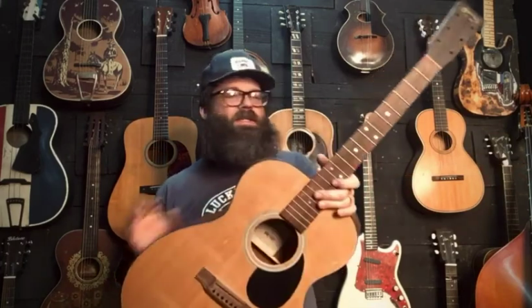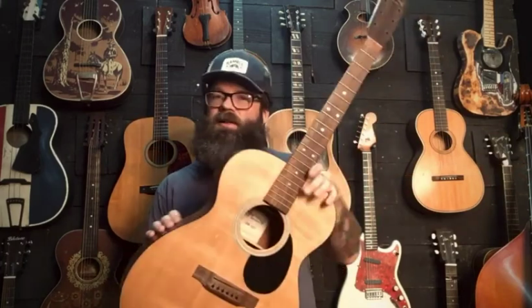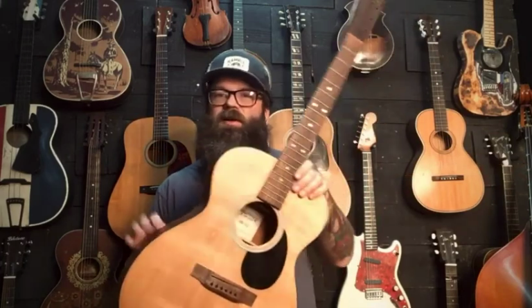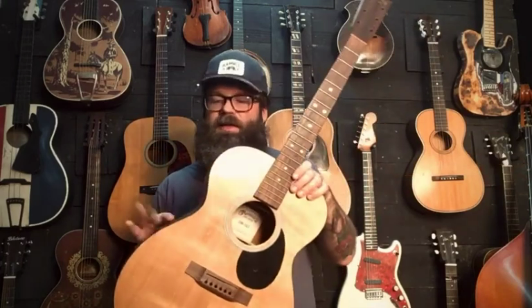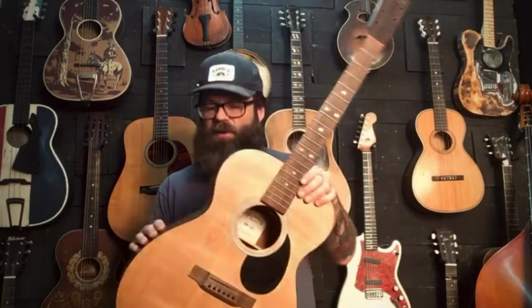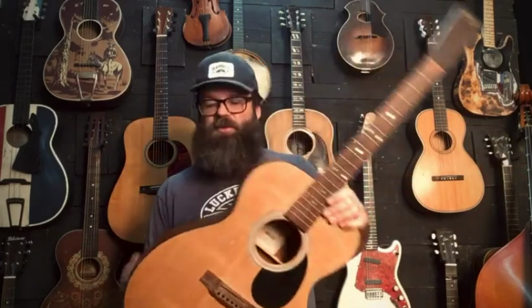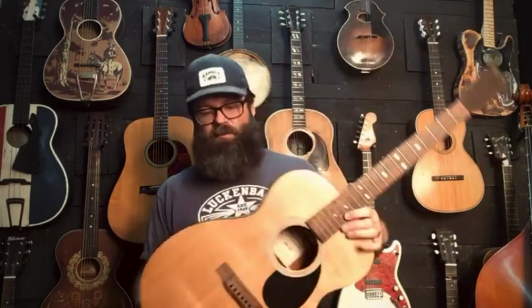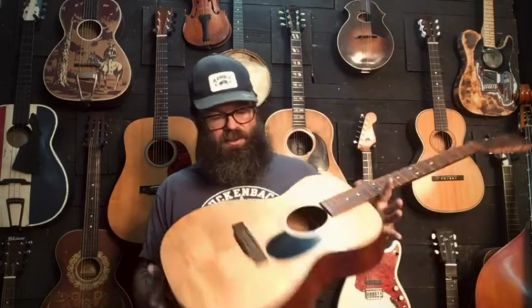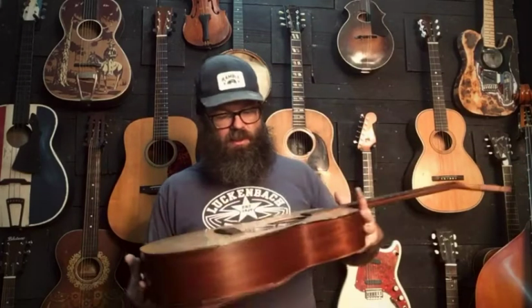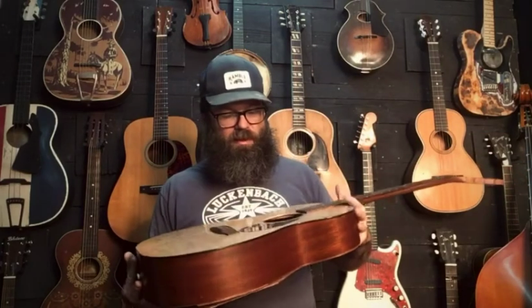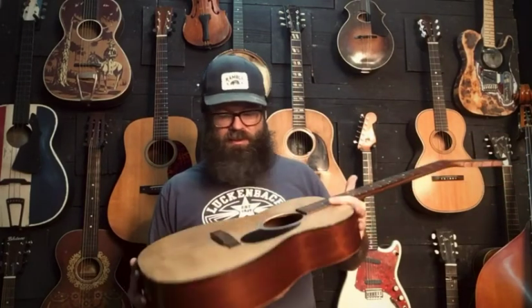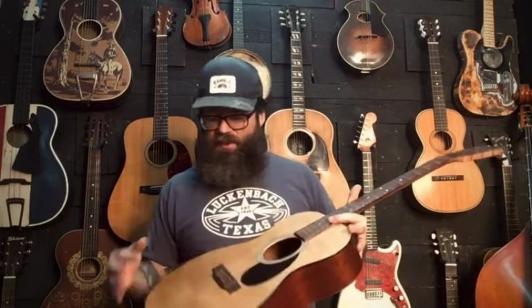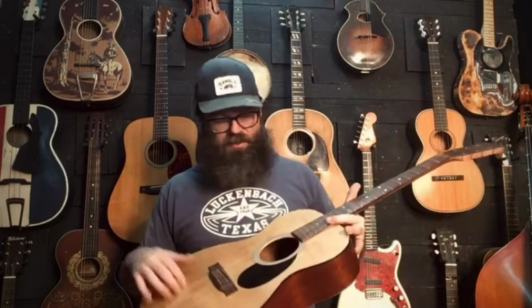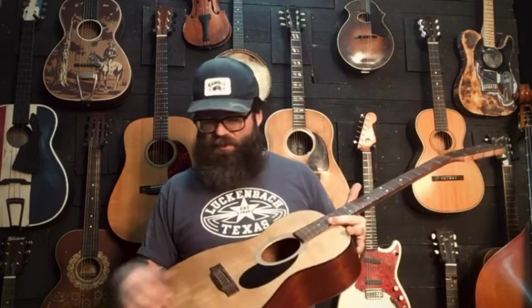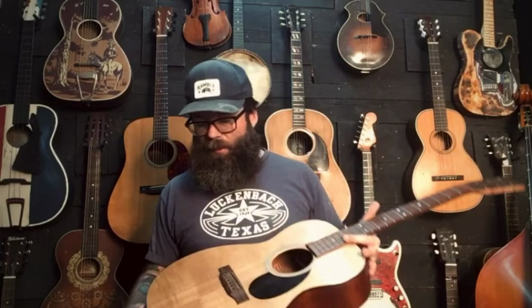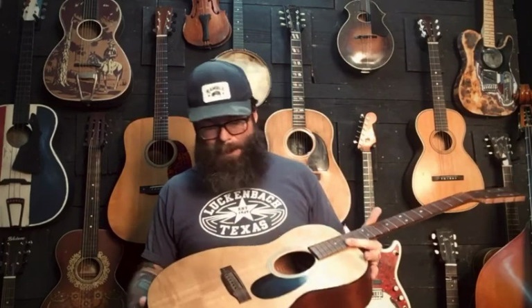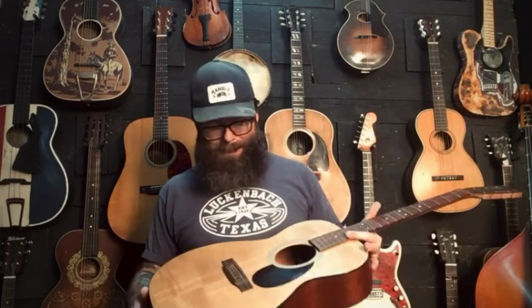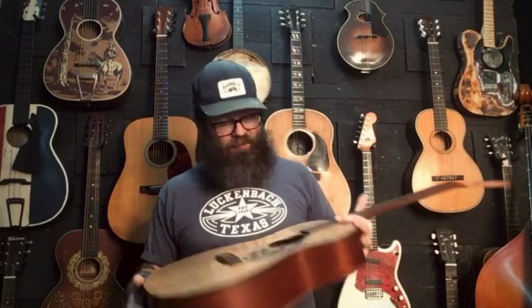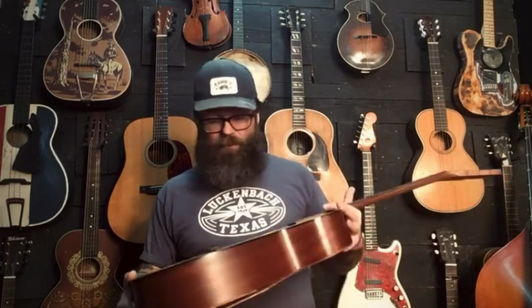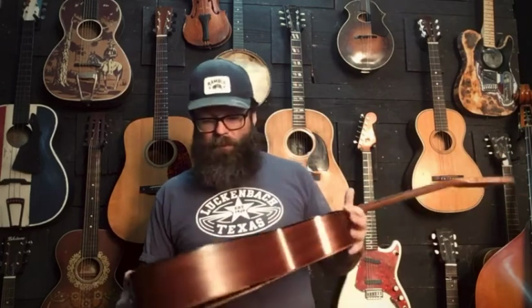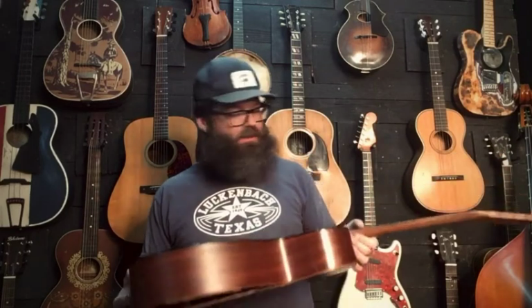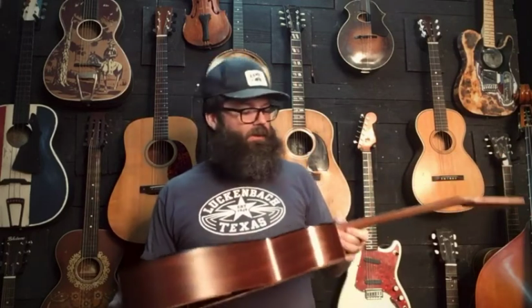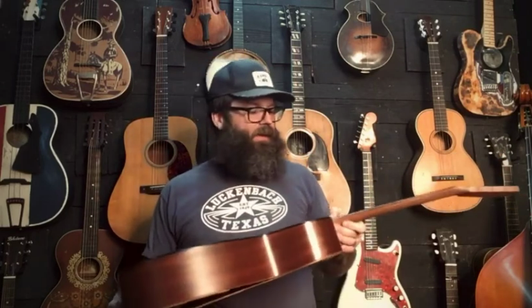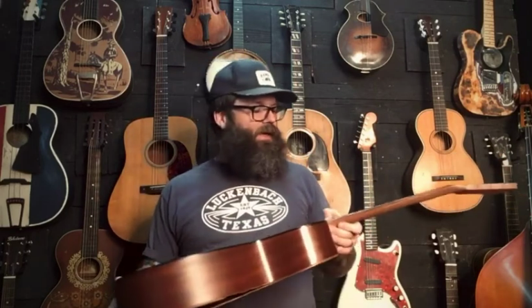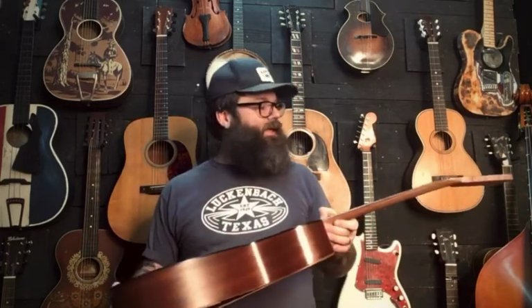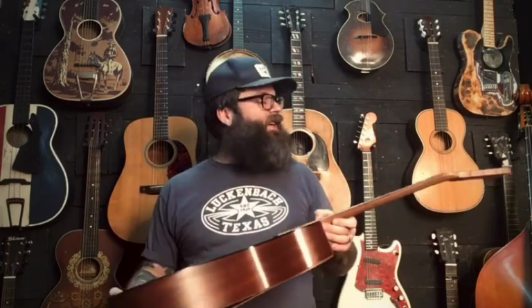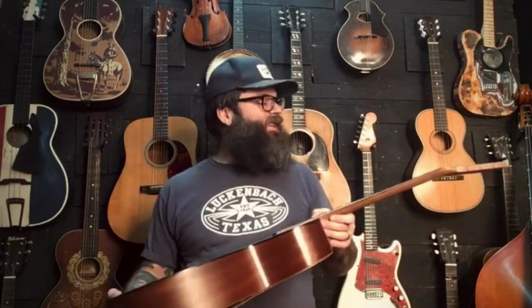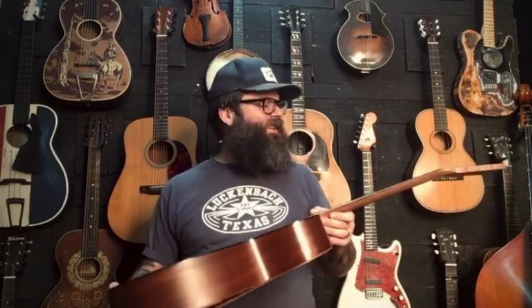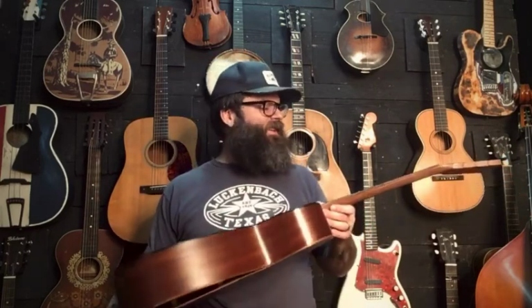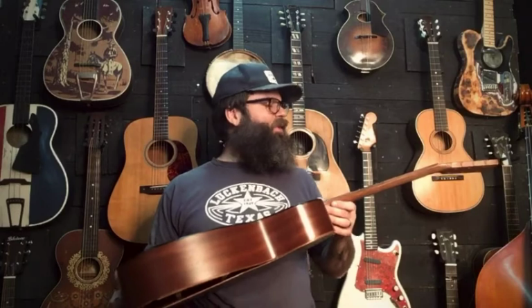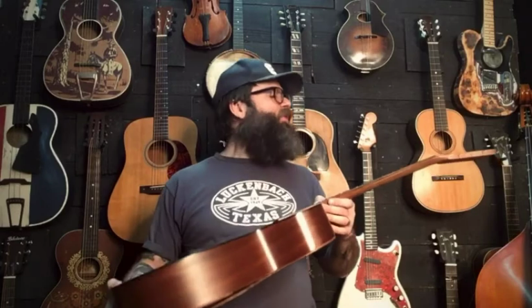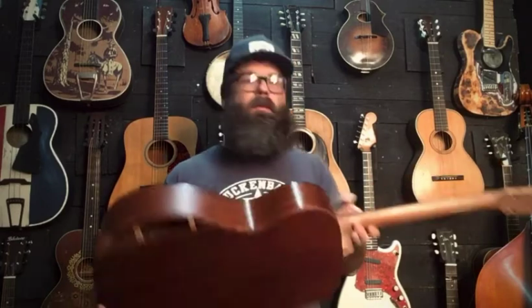This is kind of their entry-level stuff. It's got solid back and sides, solid top — real pretty guitar, and a beautiful fingerboard.